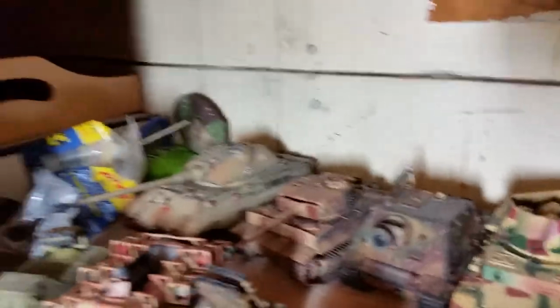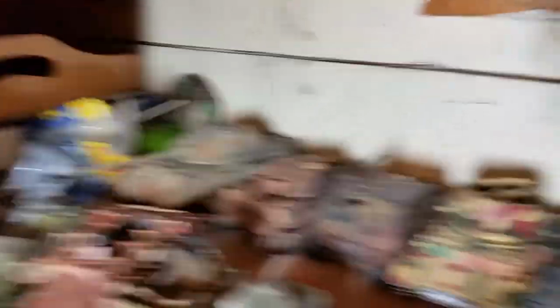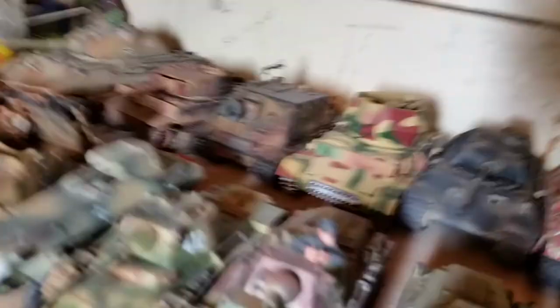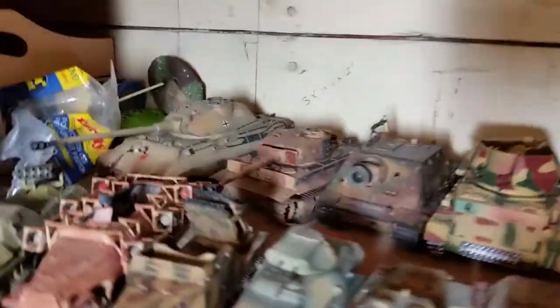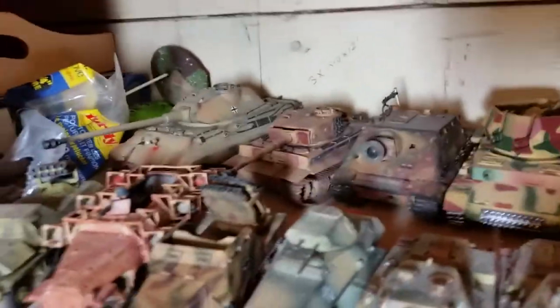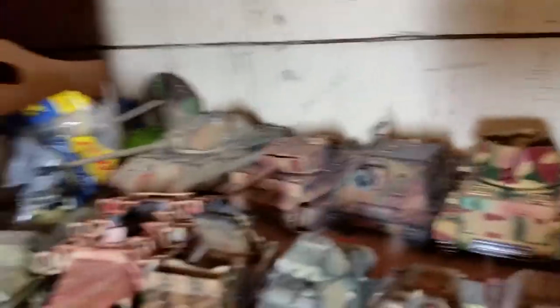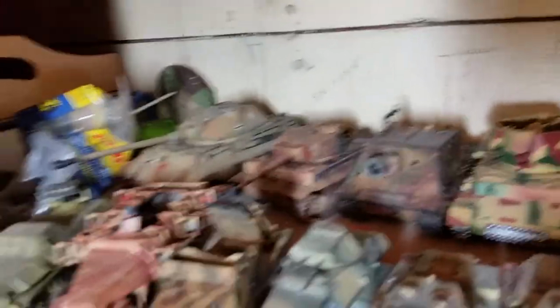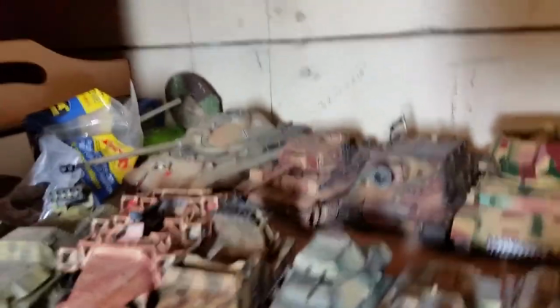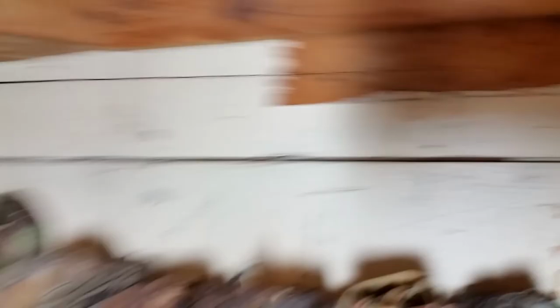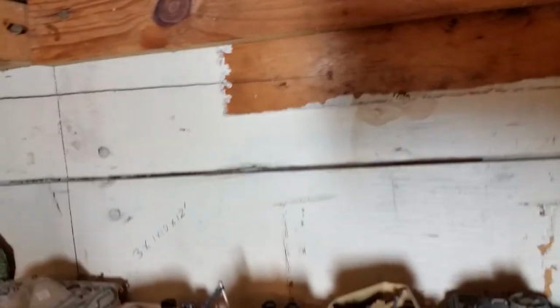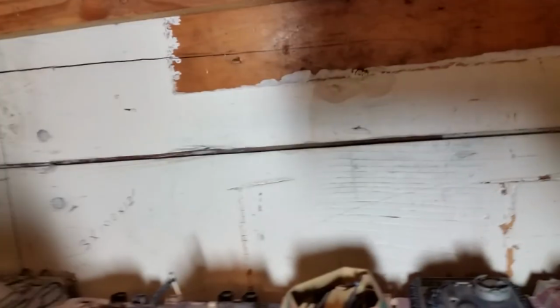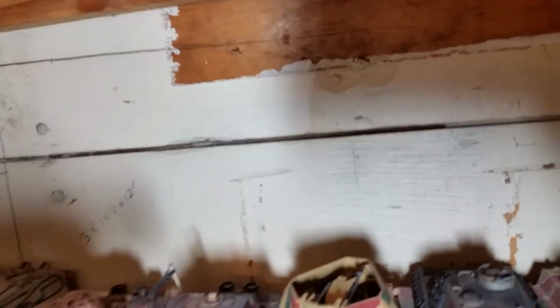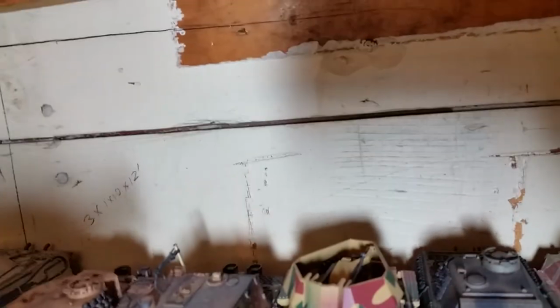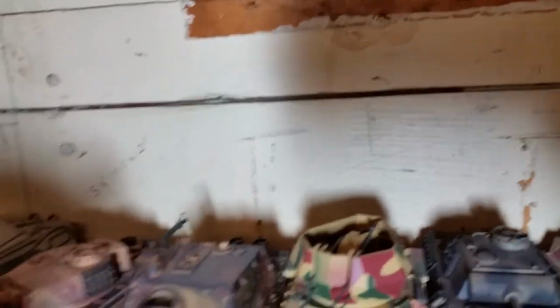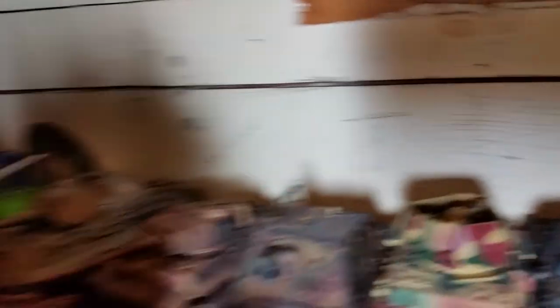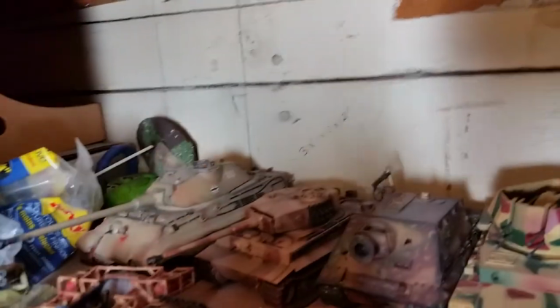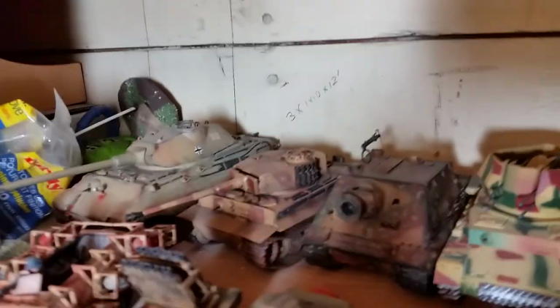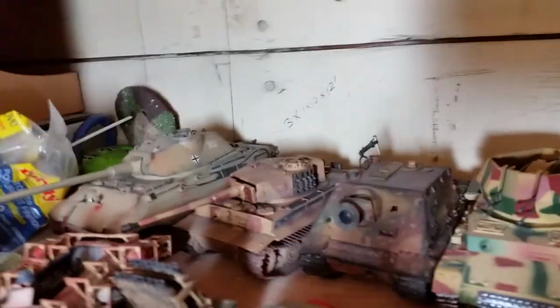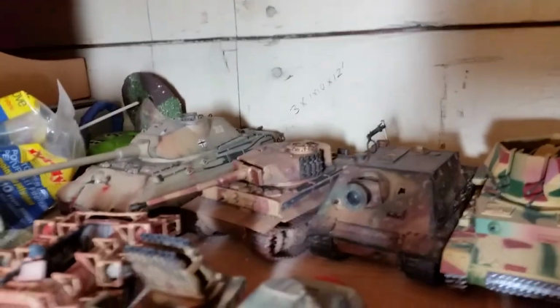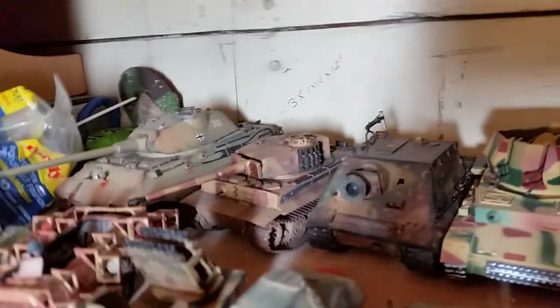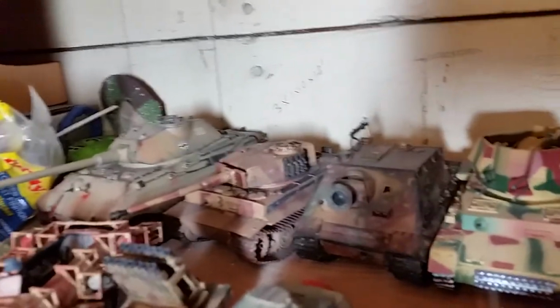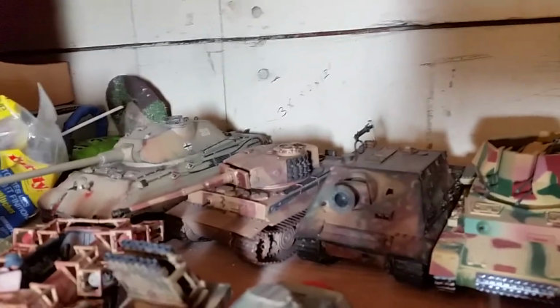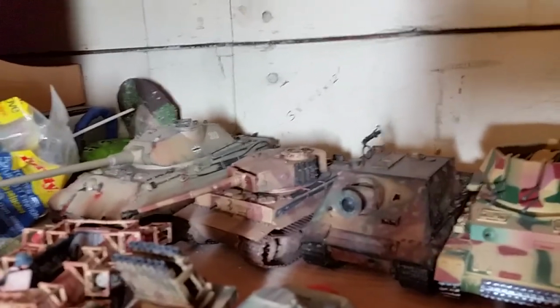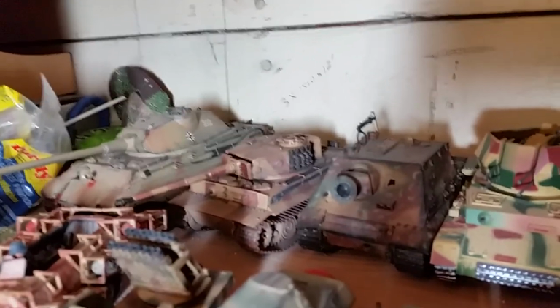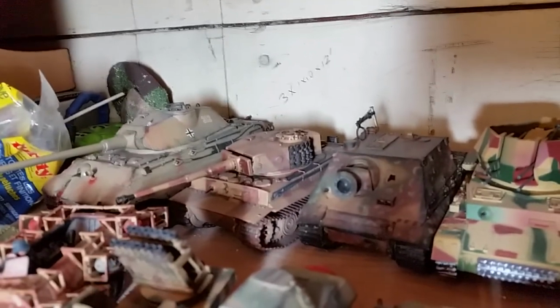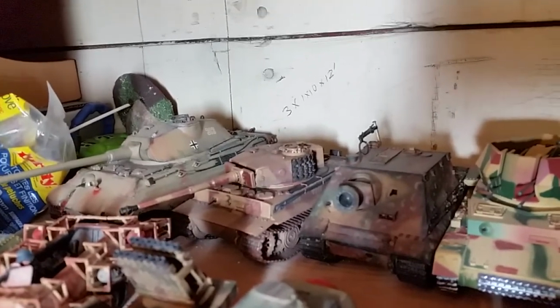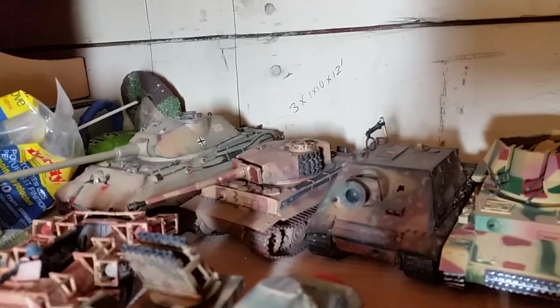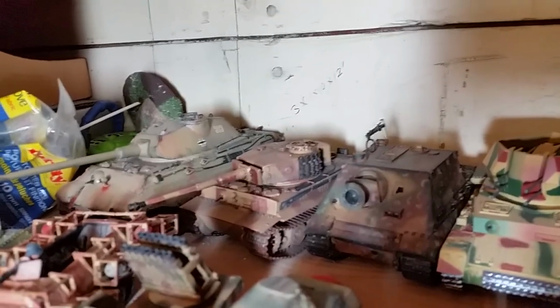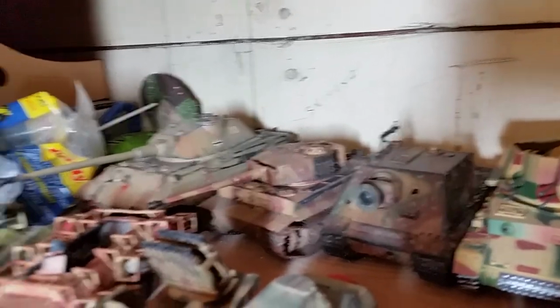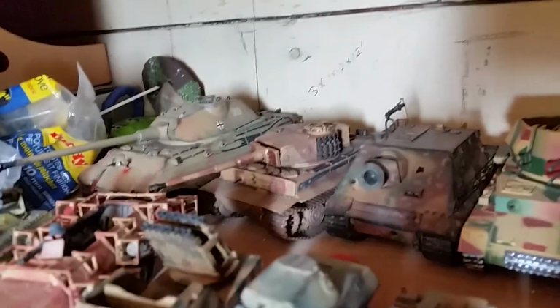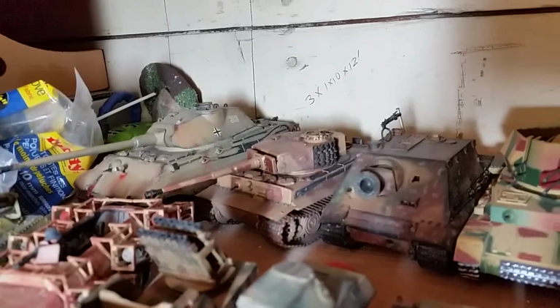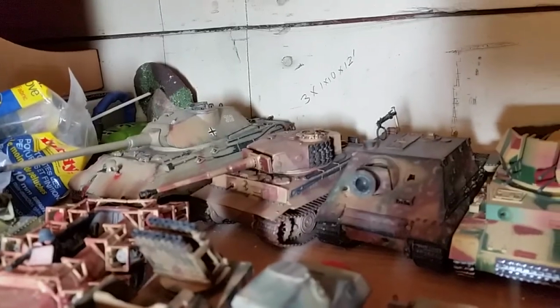Kind of got that as a gift, put it together. This here is the Tiger I from Warlord Games — that's their plastic kit.